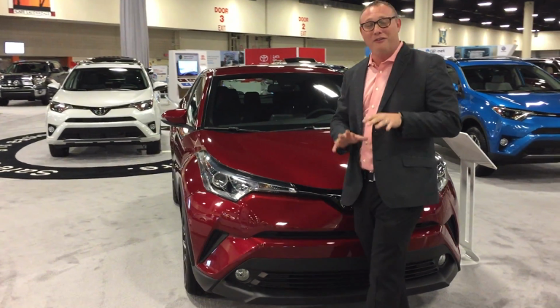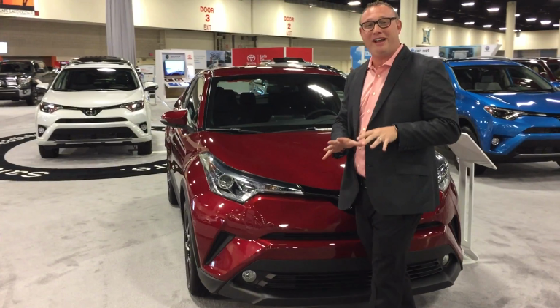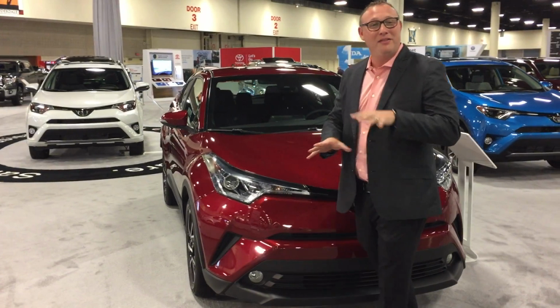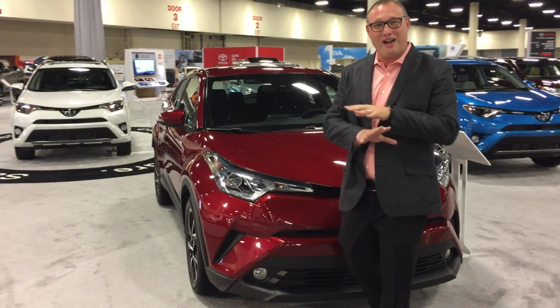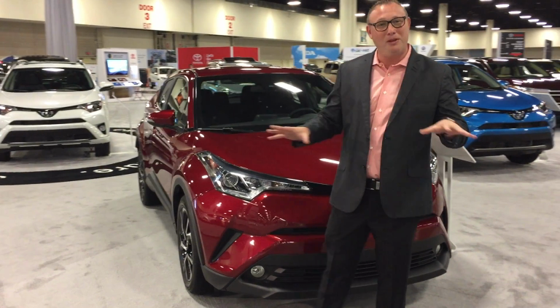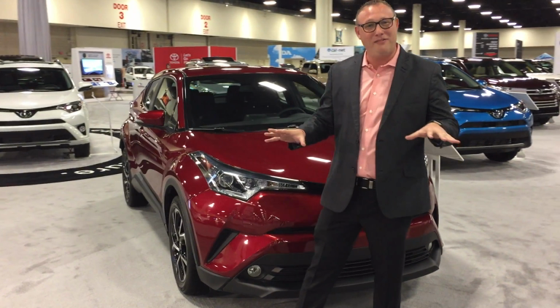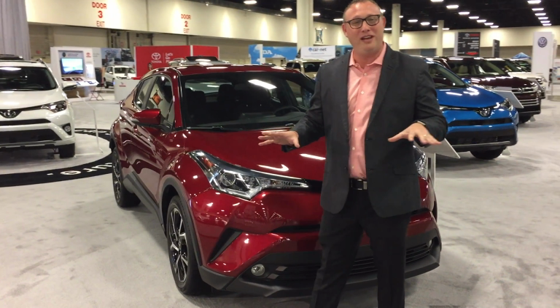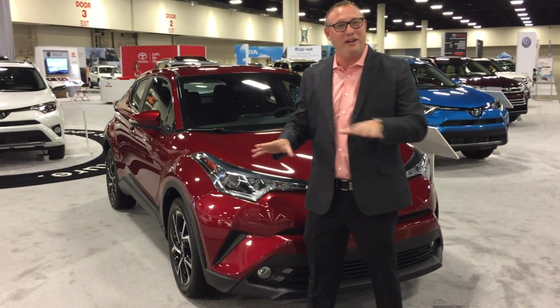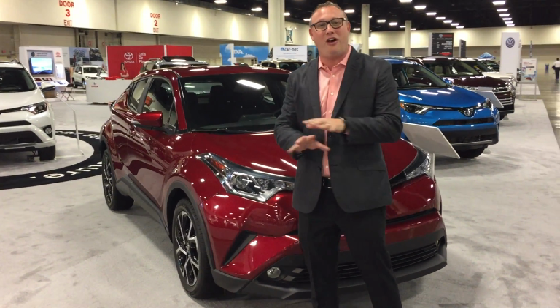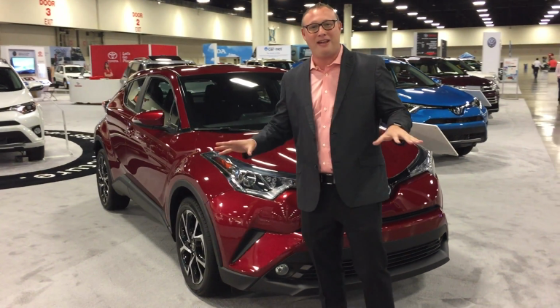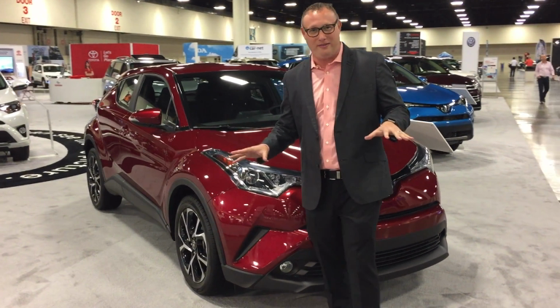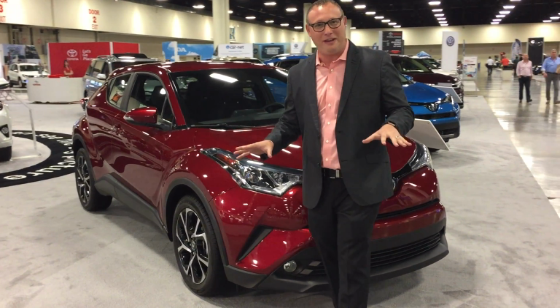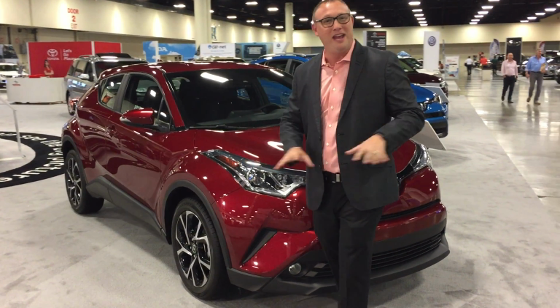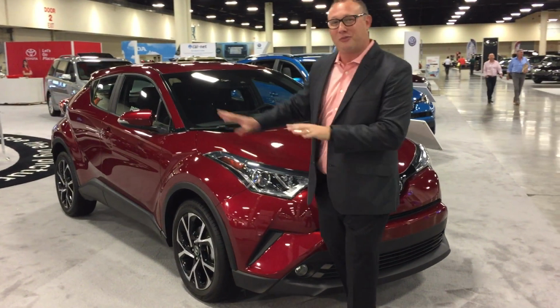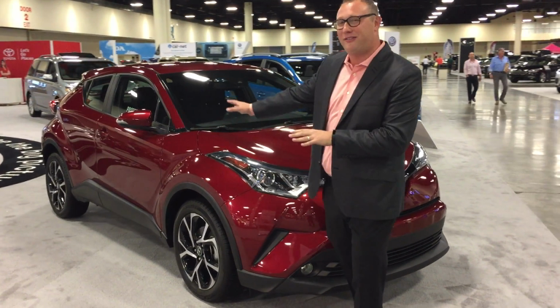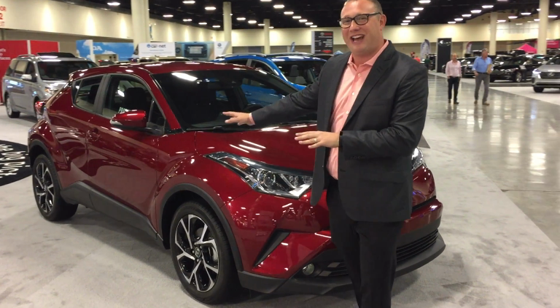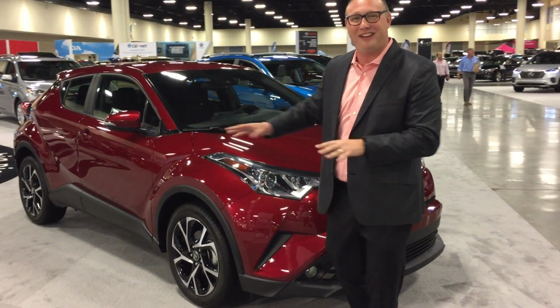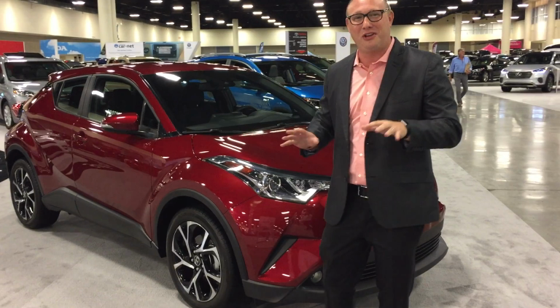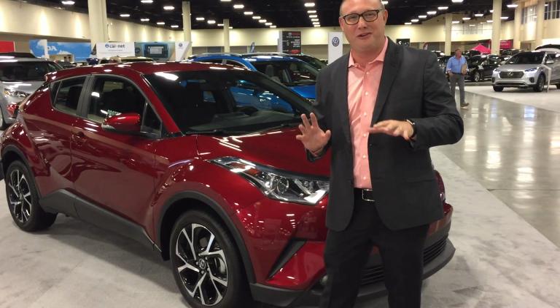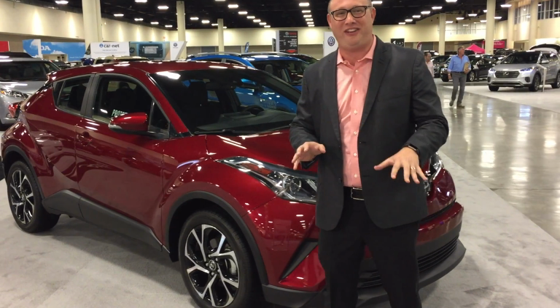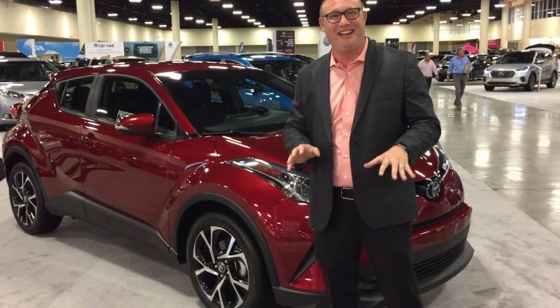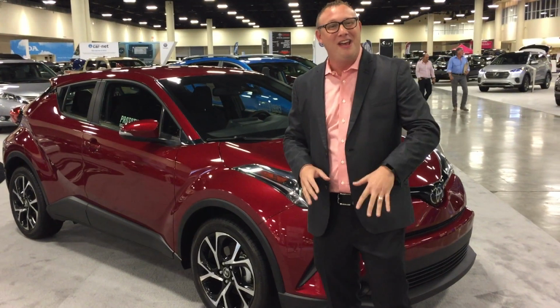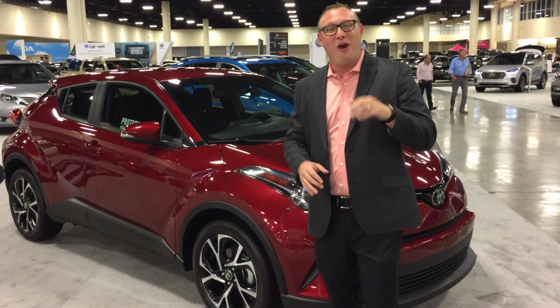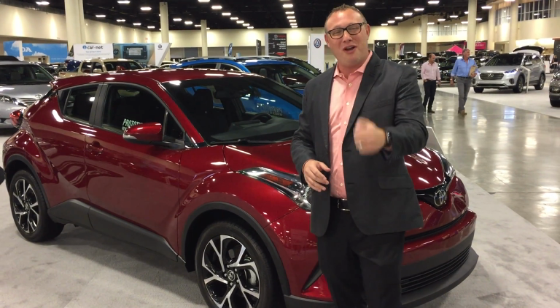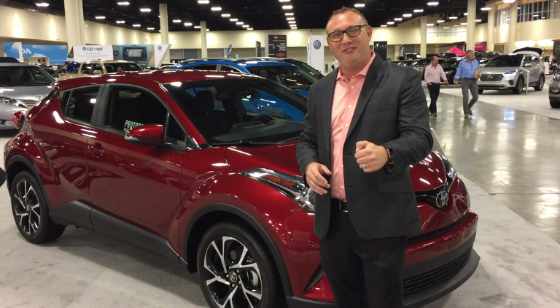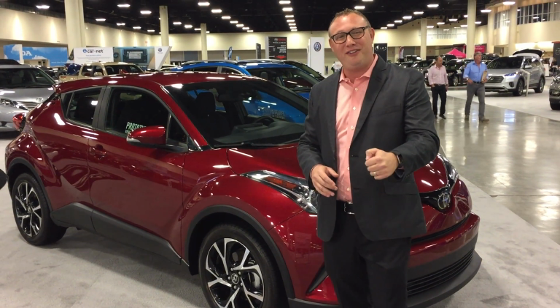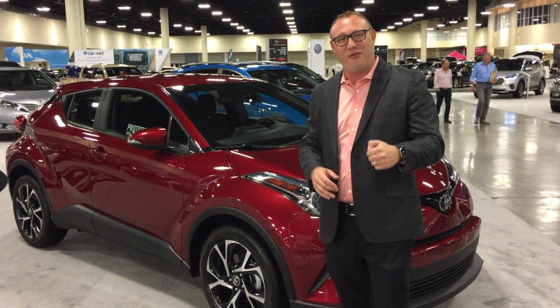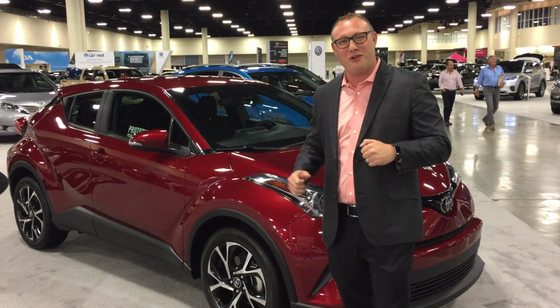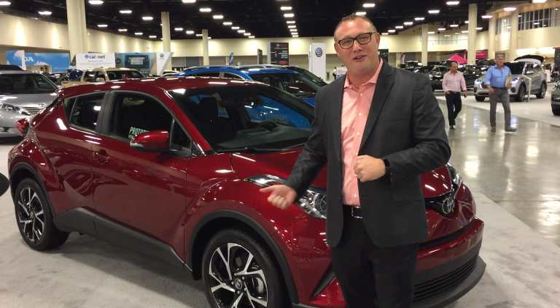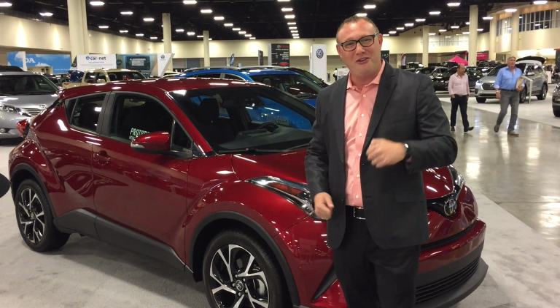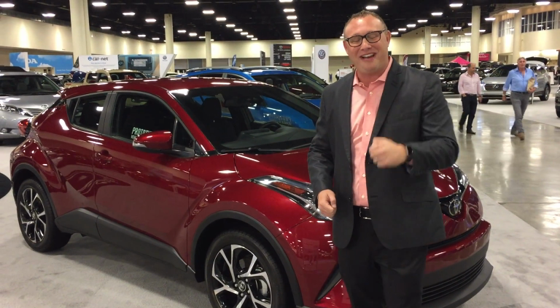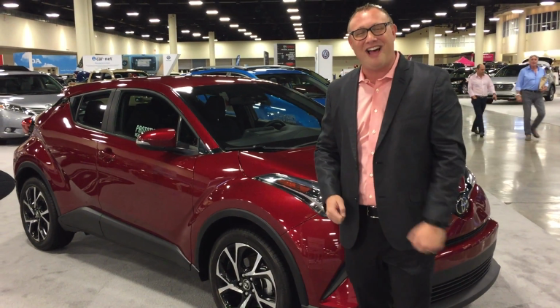You'll find the drivability of this vehicle is unmatched in the segment, as well as the styling, as you can clearly see. We hope you come out and join us at the Fort Lauderdale Auto Show. Thanks a lot.